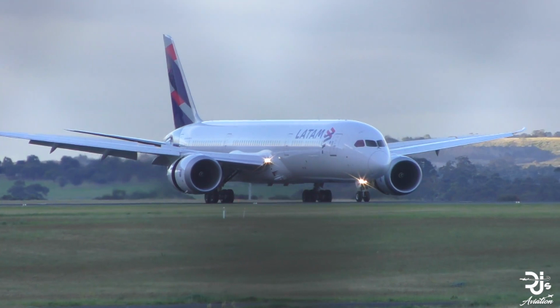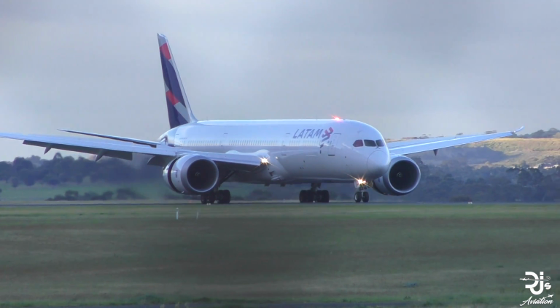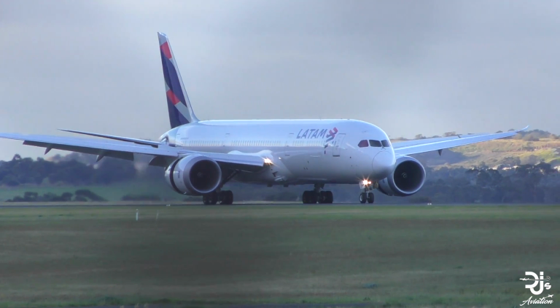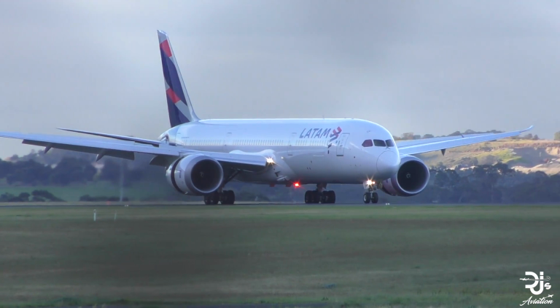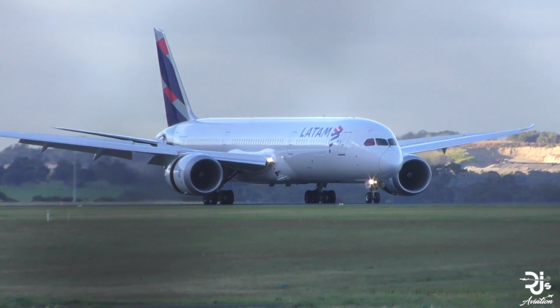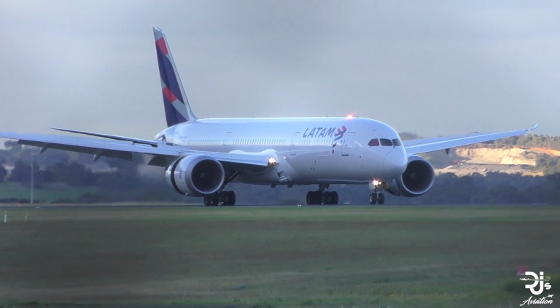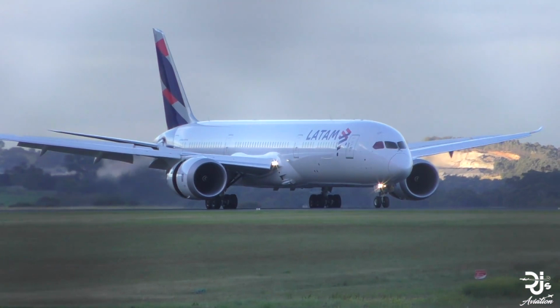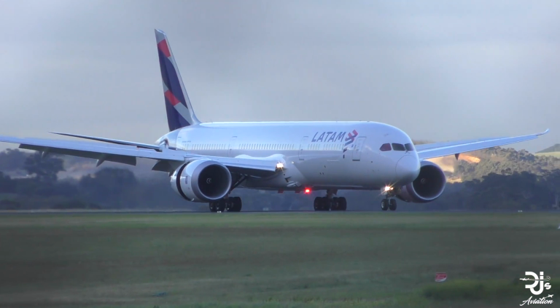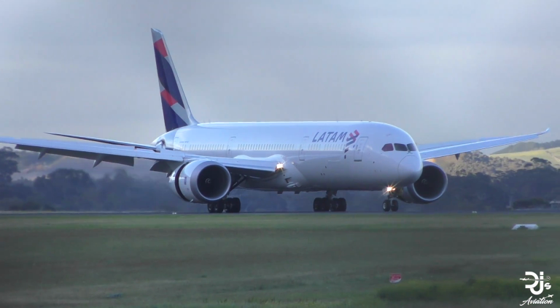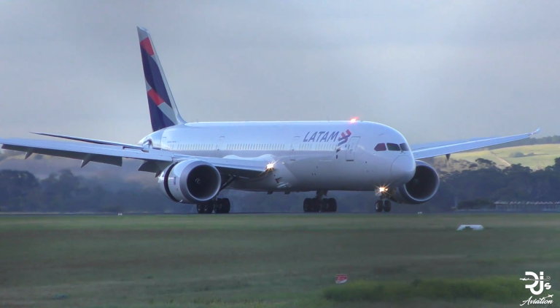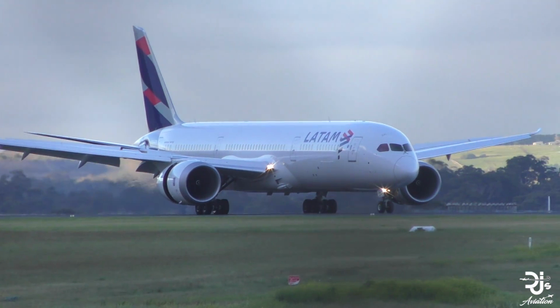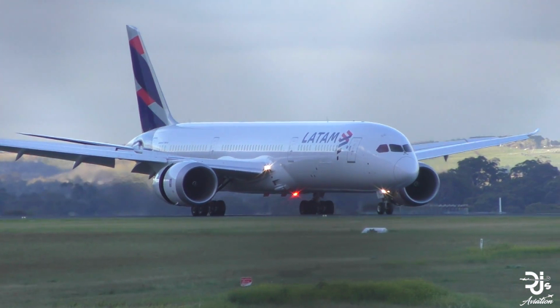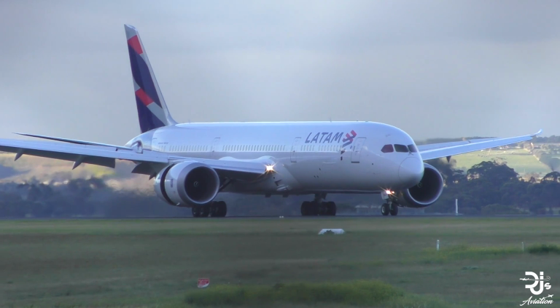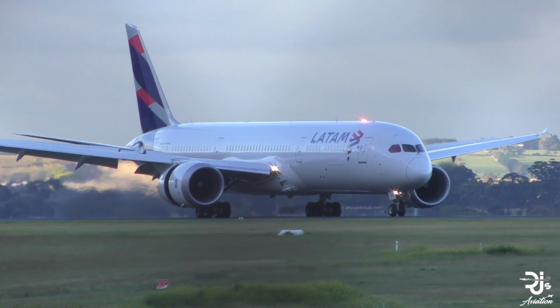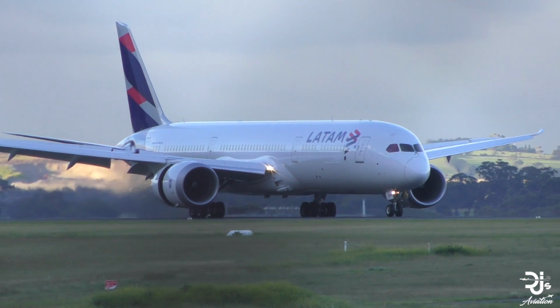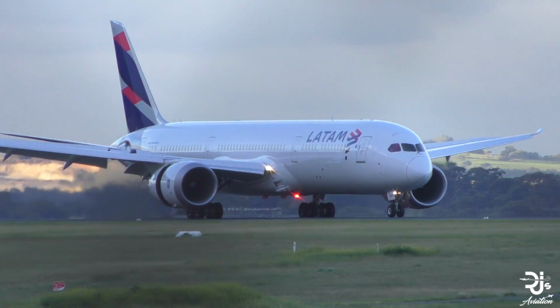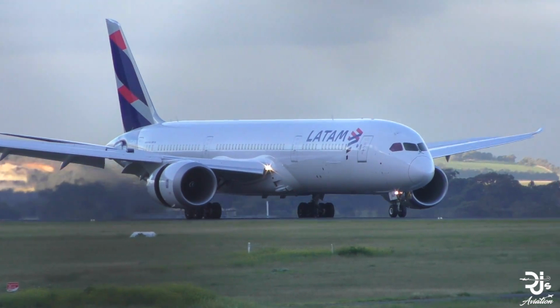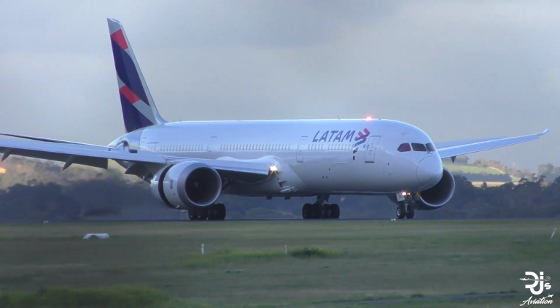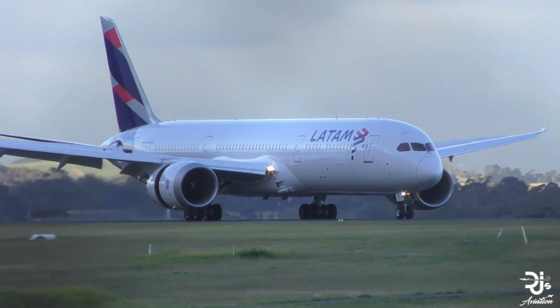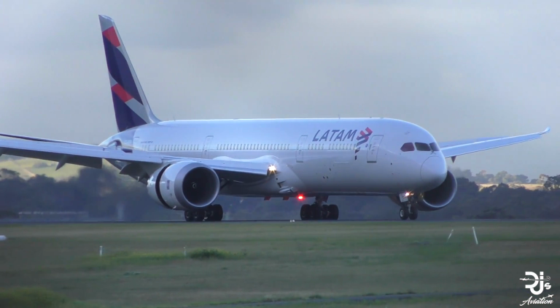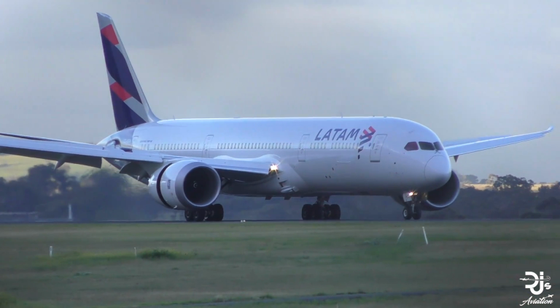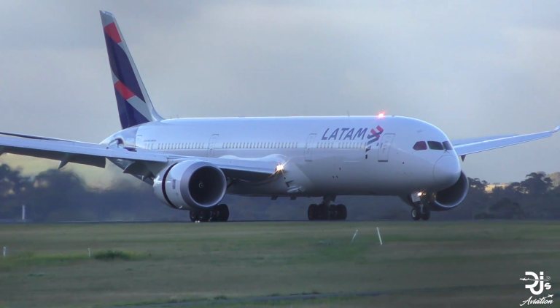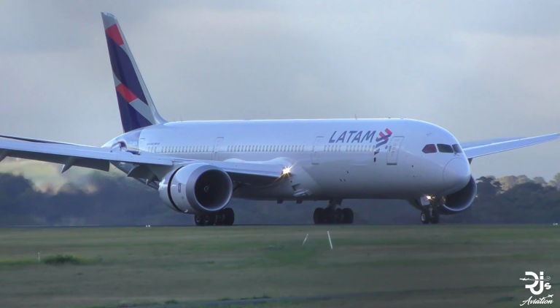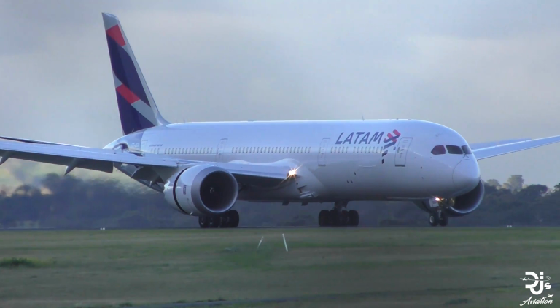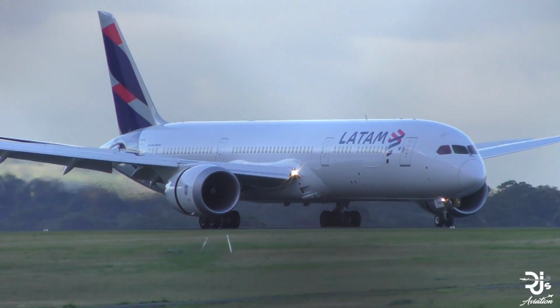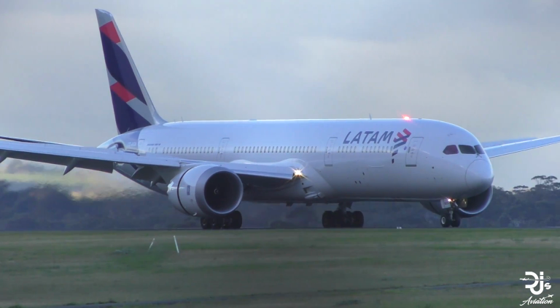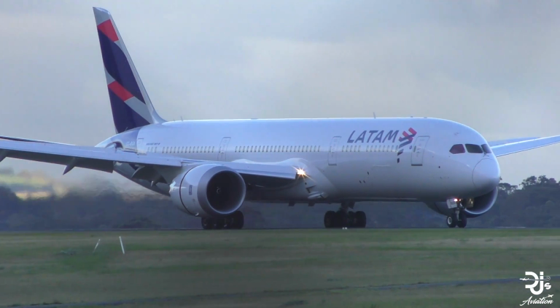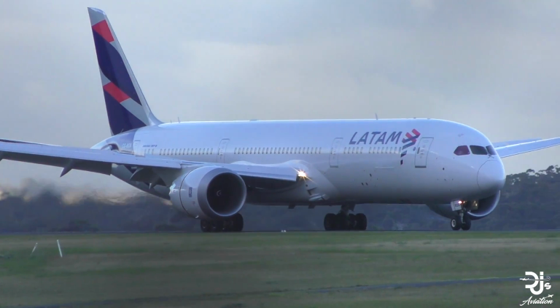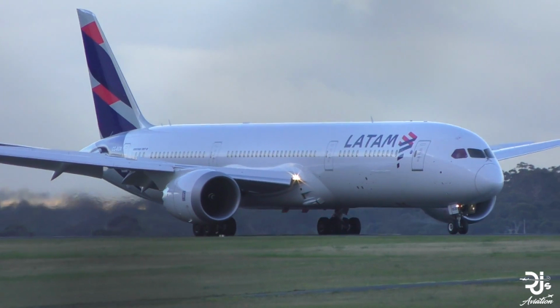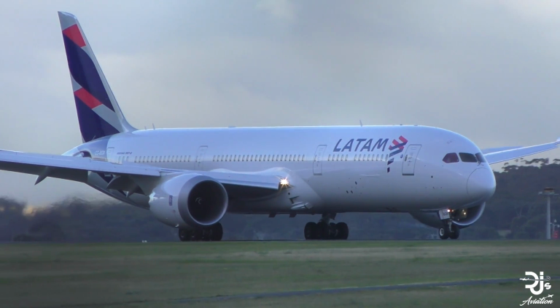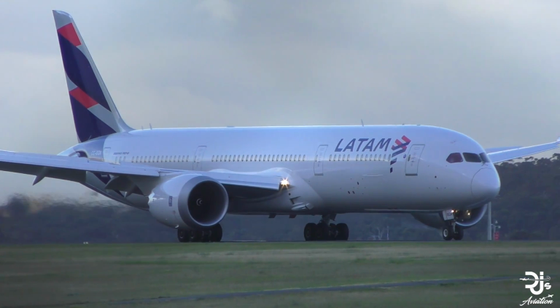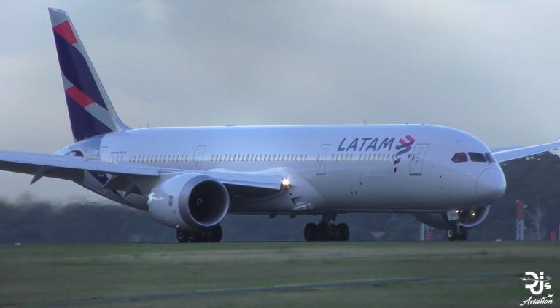The aircraft was headed to Toronto operating flight OJ-256. It had actually been in the air for around 5 to 10 minutes before it turned back to its departure airport in Georgetown.